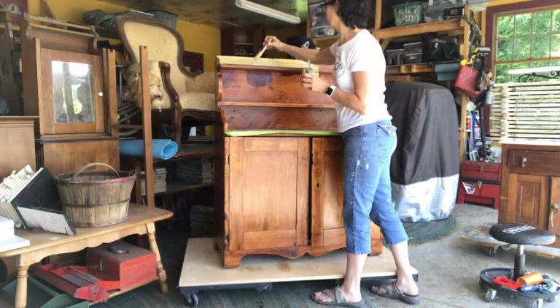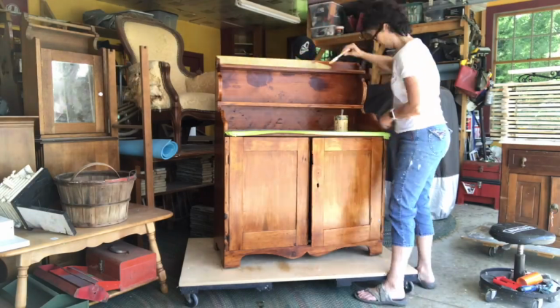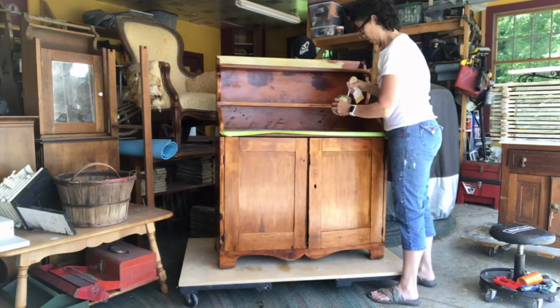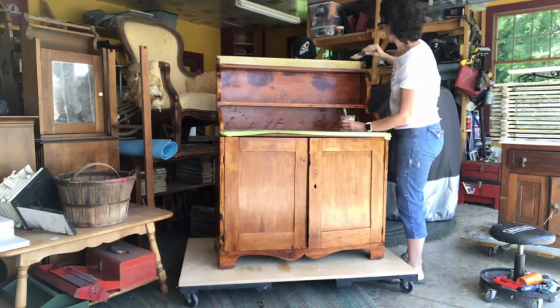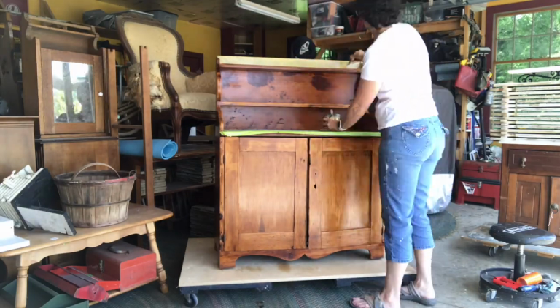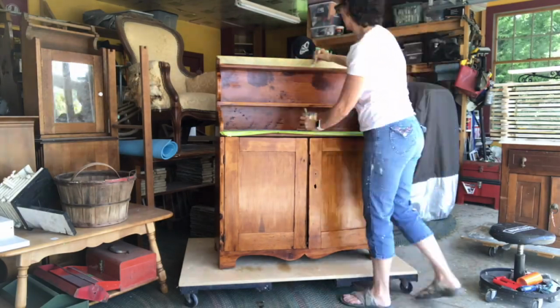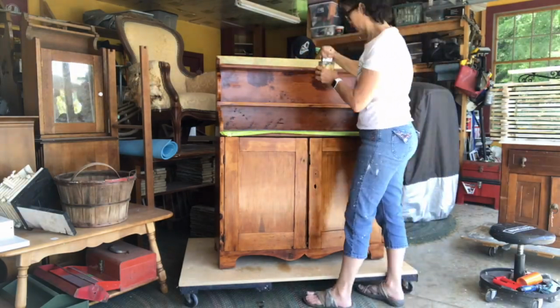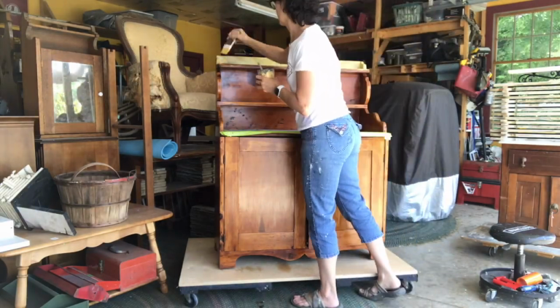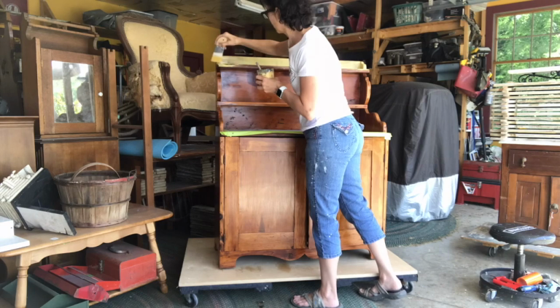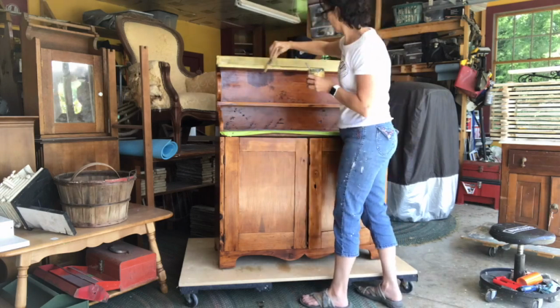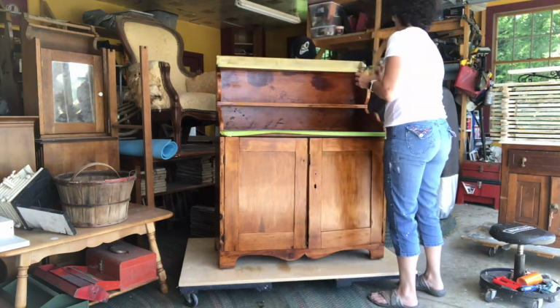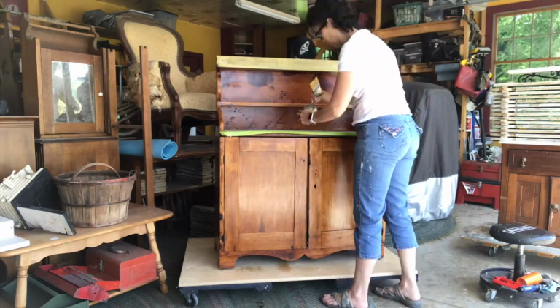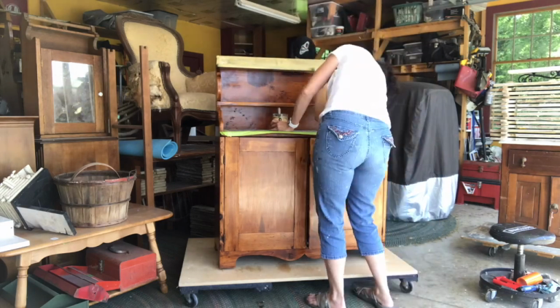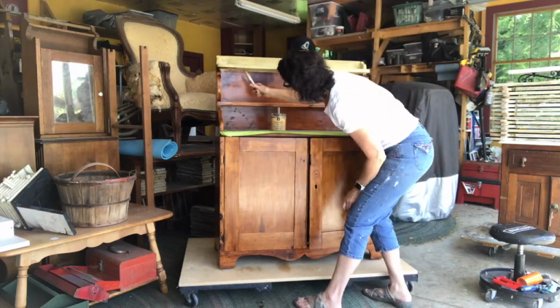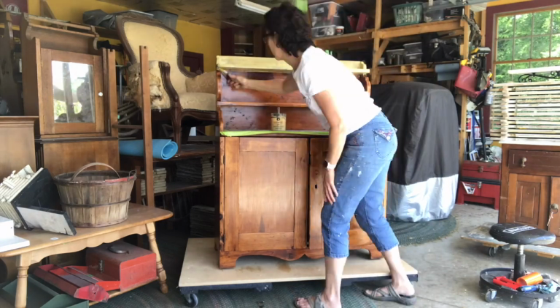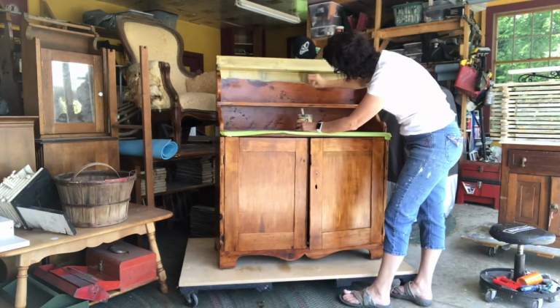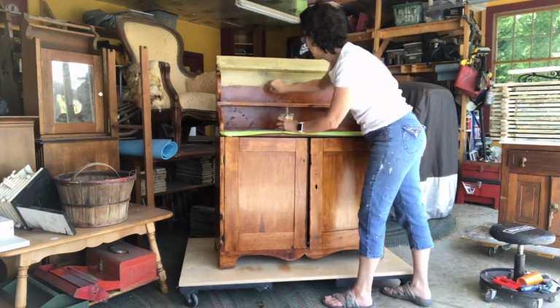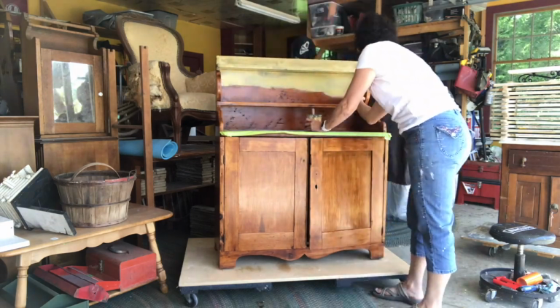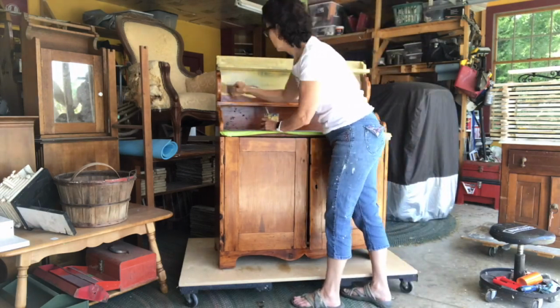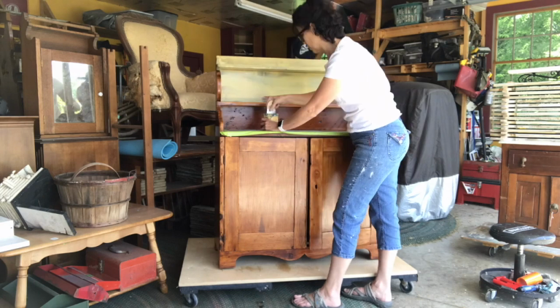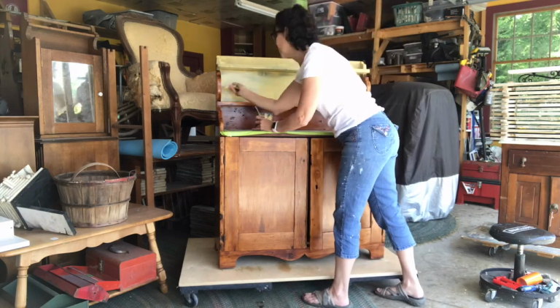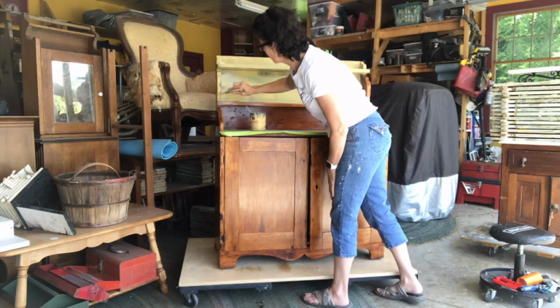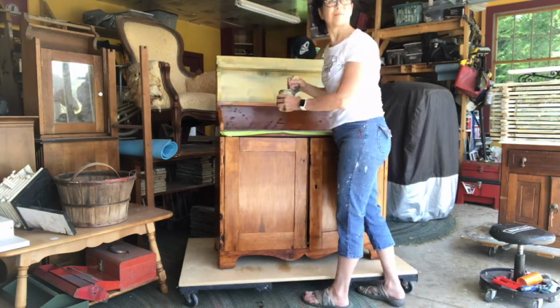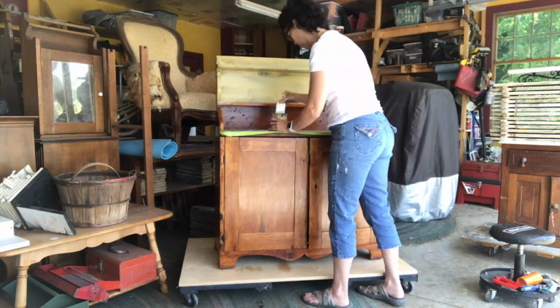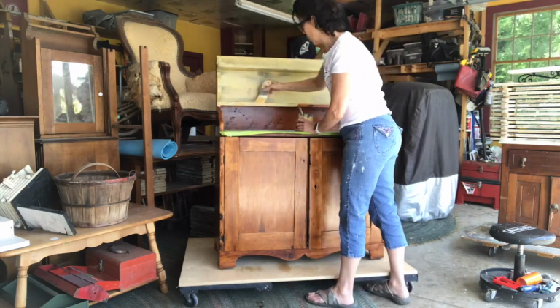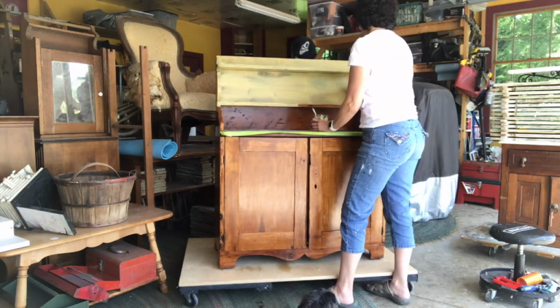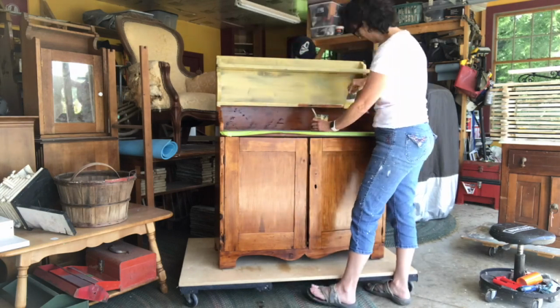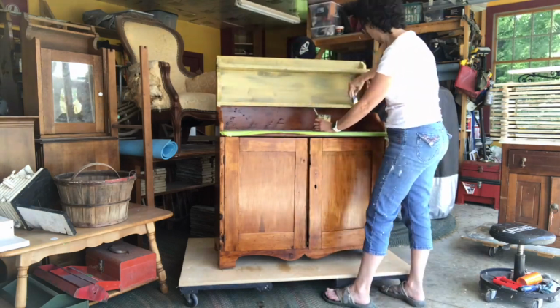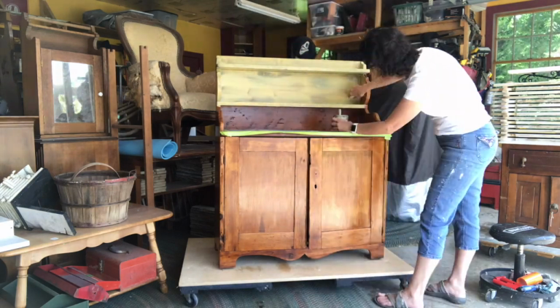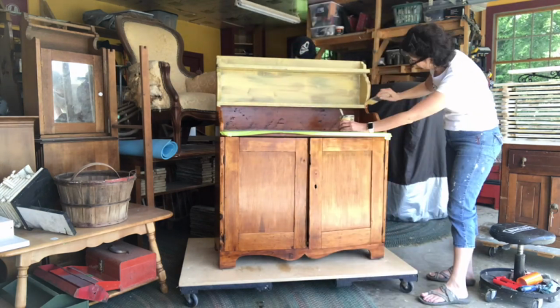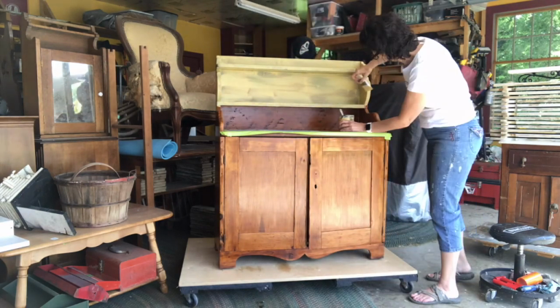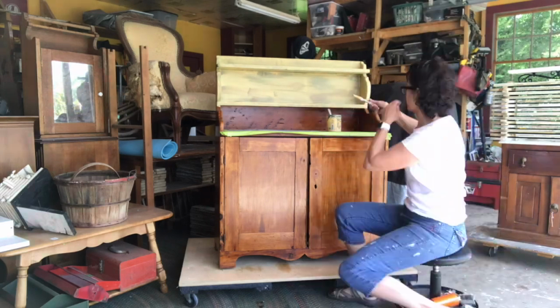This vintage pine cupboard came to us pretty dirty and pretty orange, so I knew it had to be painted. To start off I sanded it, I vacuumed it, and I cleaned it thoroughly with Simple Green just to make sure everything was really clean.